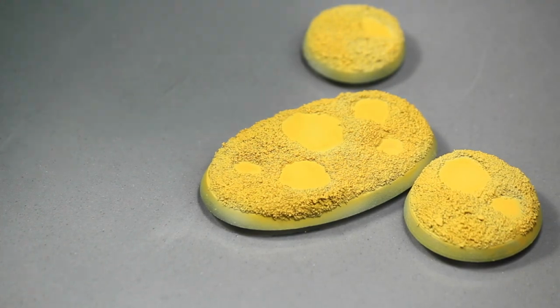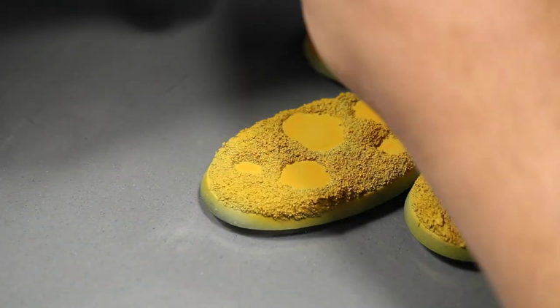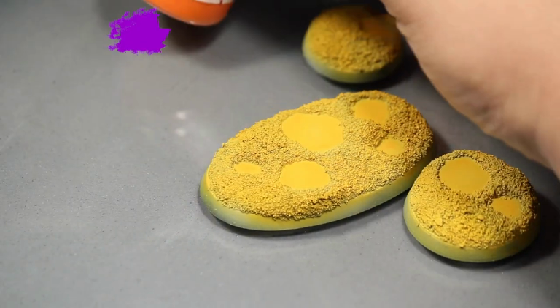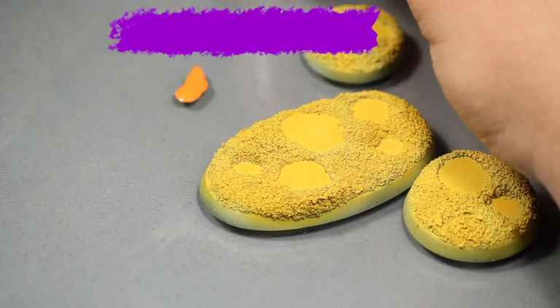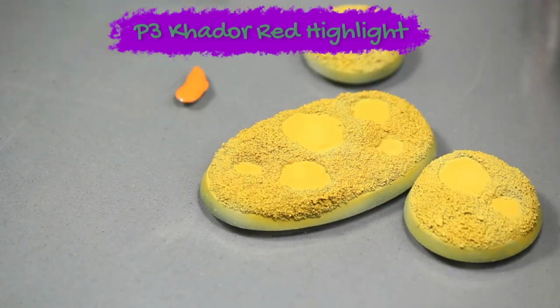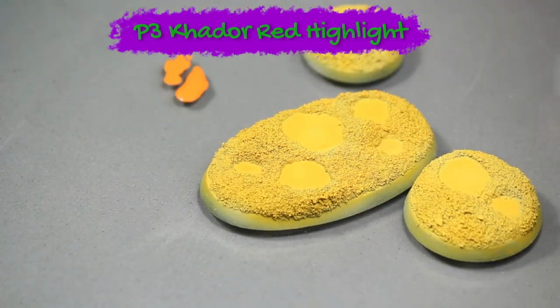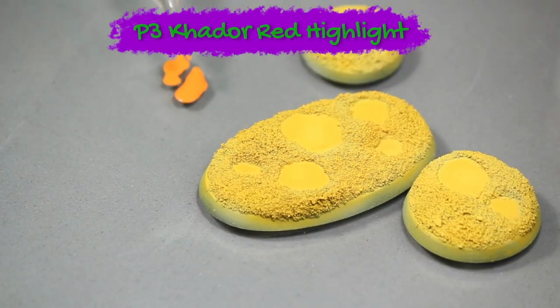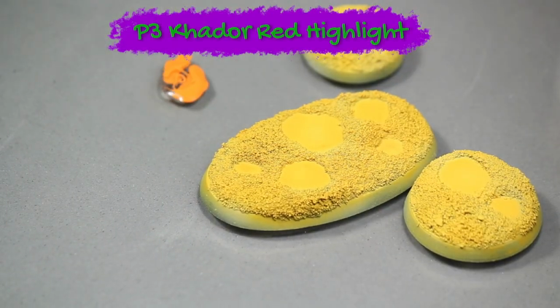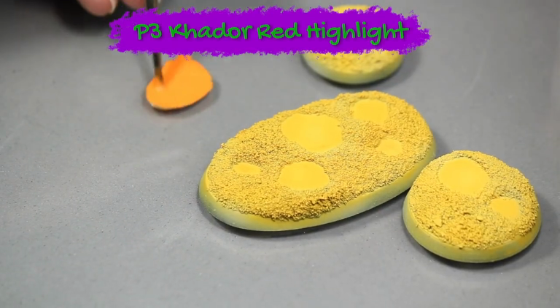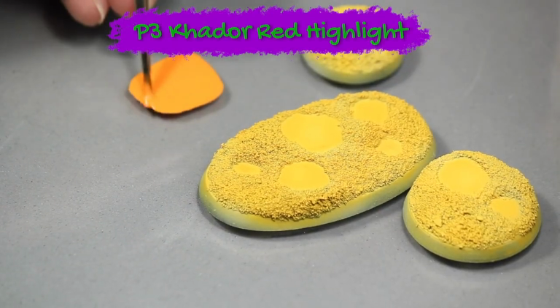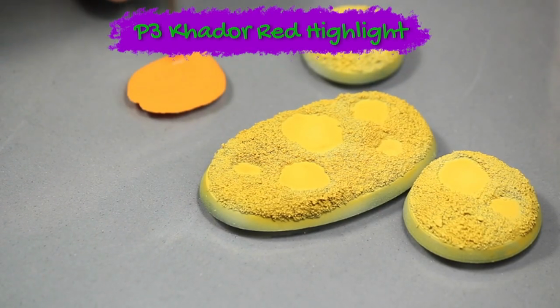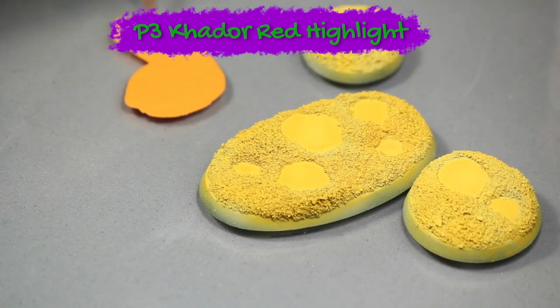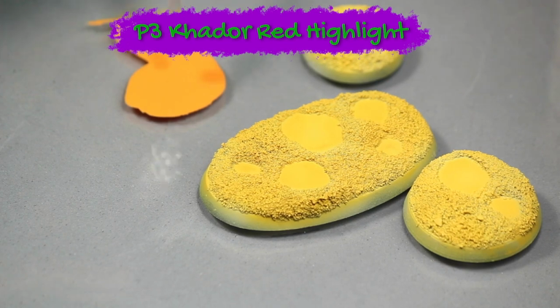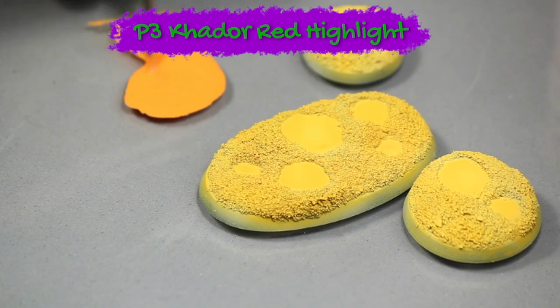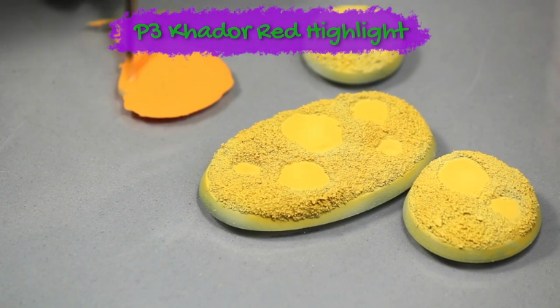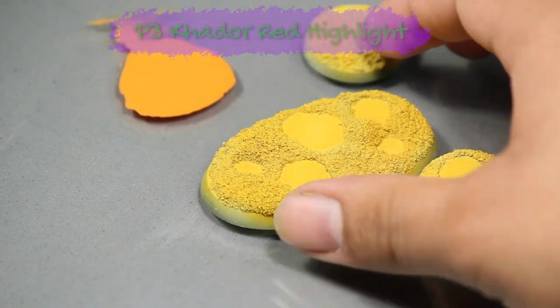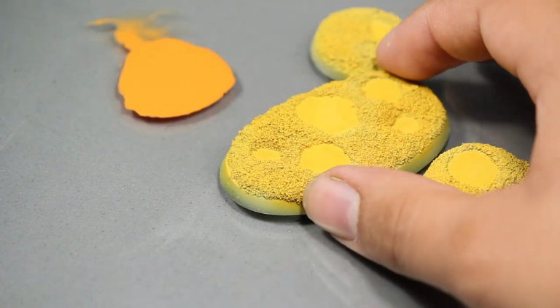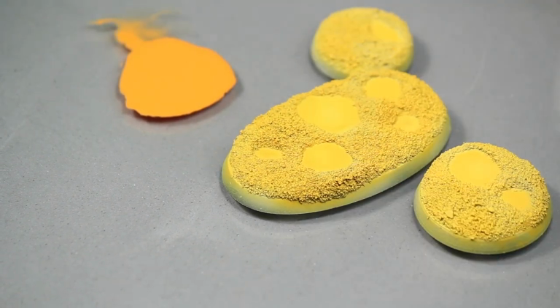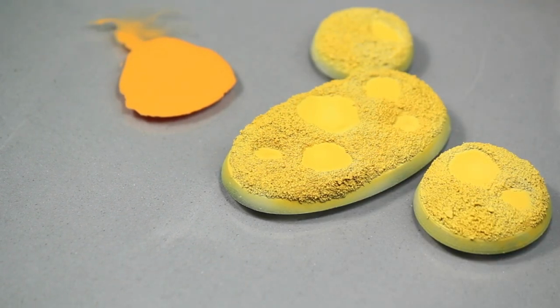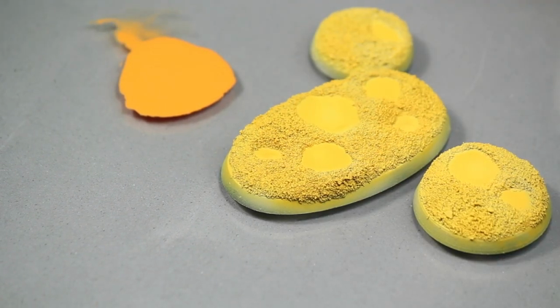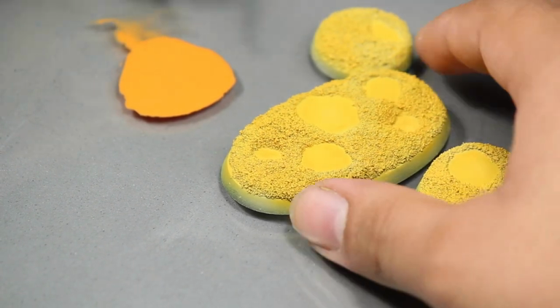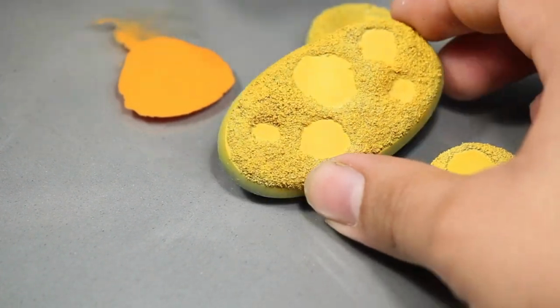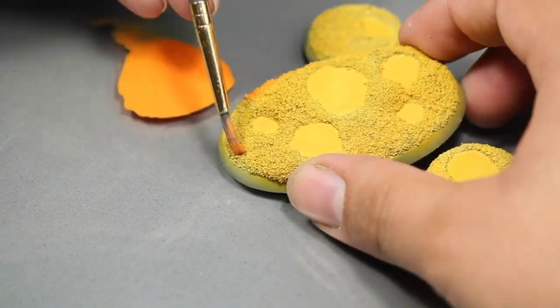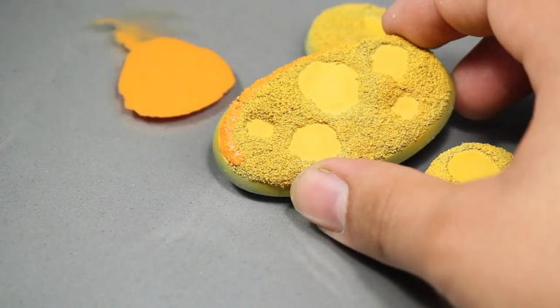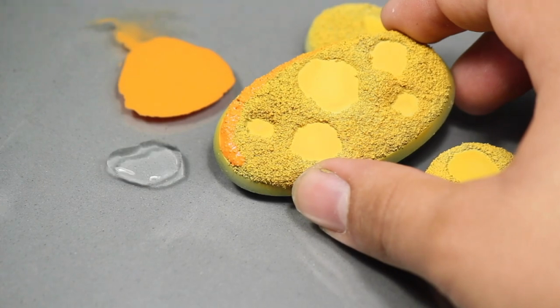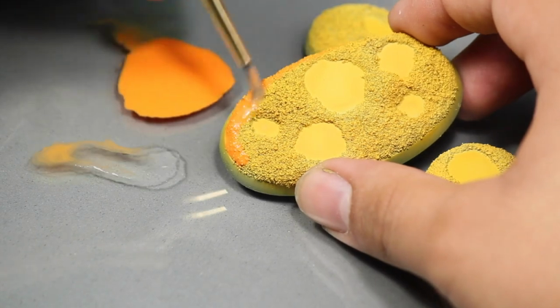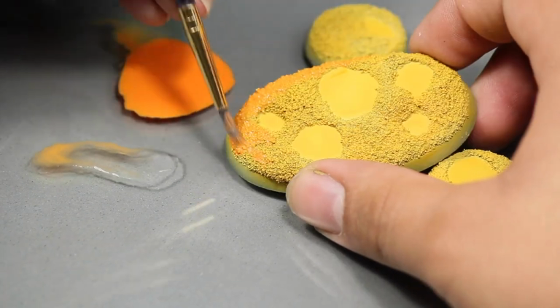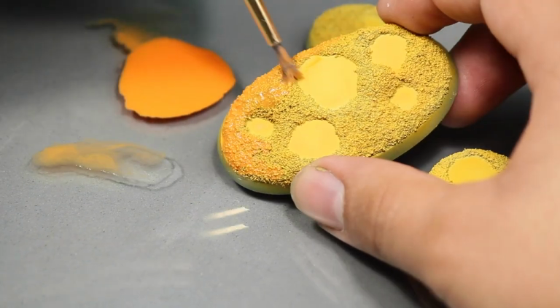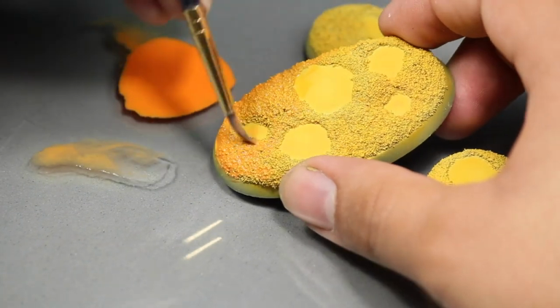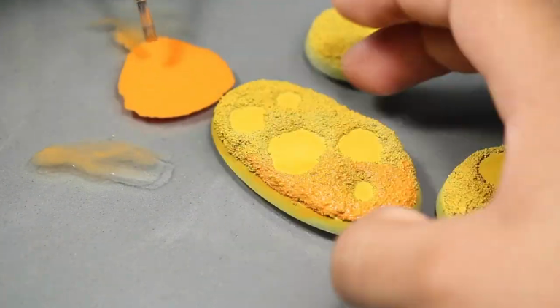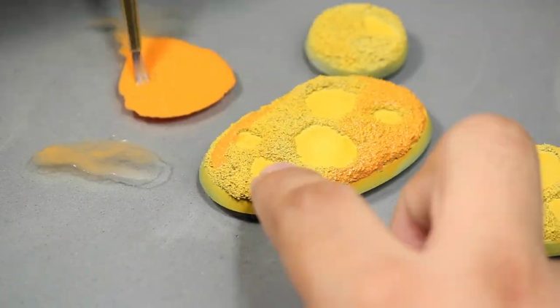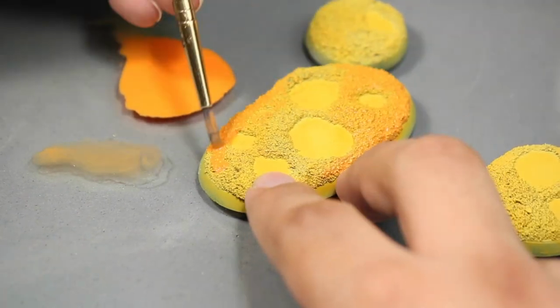After that, I watered down some P3 Kador Red Highlight, which is an orange. Then I applied this mixture to the base so that it flowed nicely in between the grains of sand. If the color is going on too strong in some areas, you can further thin it down using some acrylic medium.